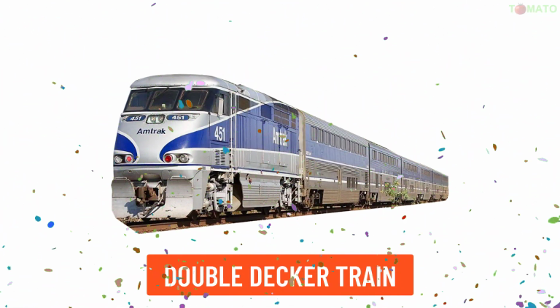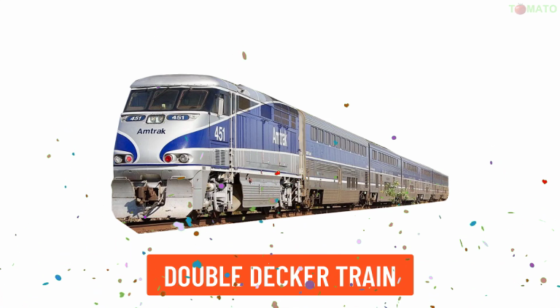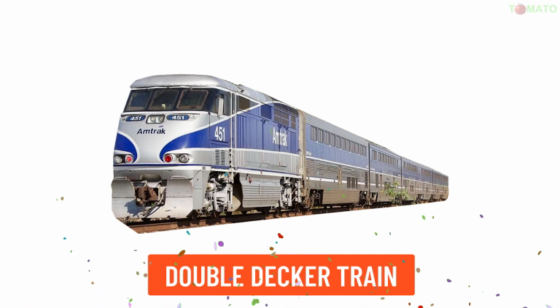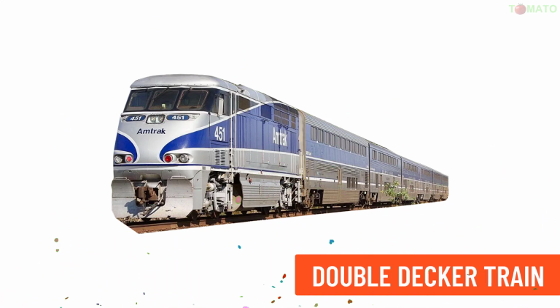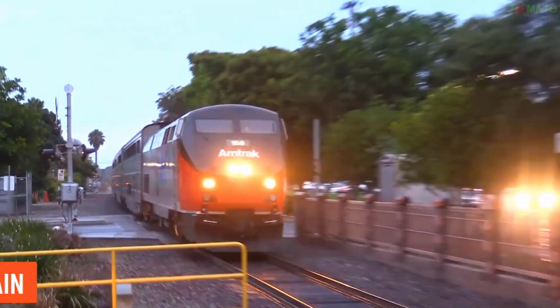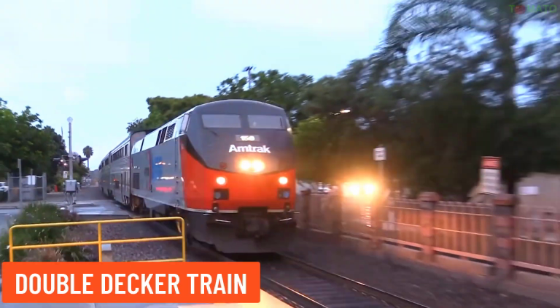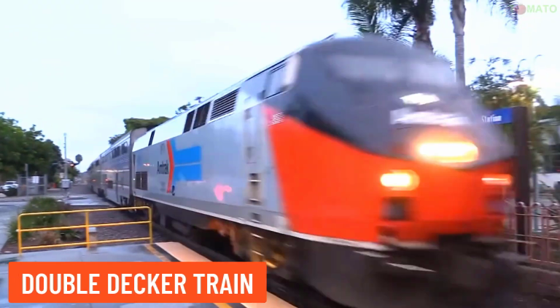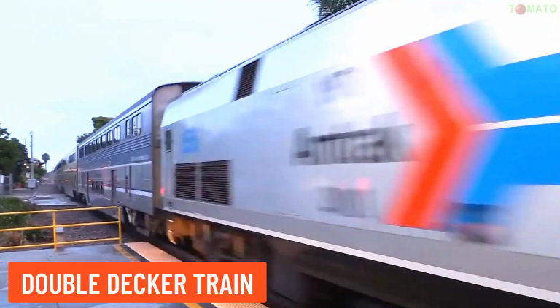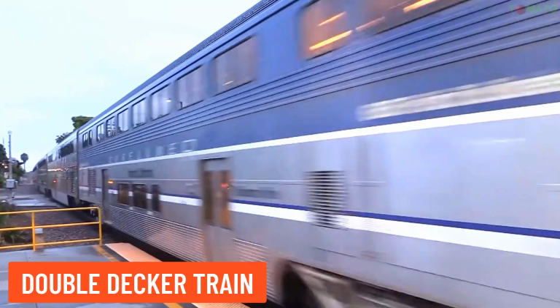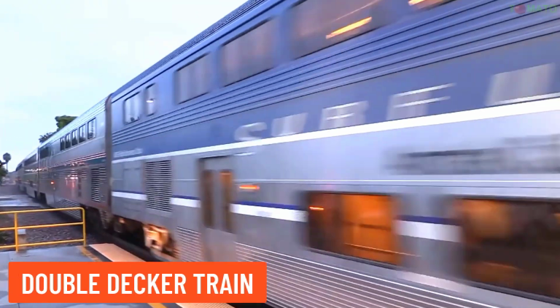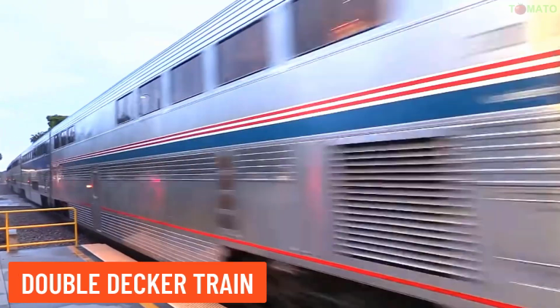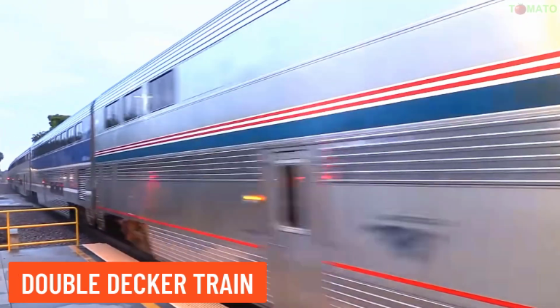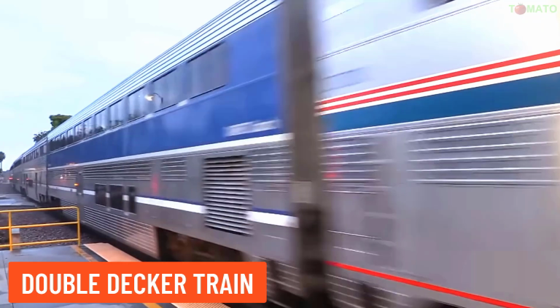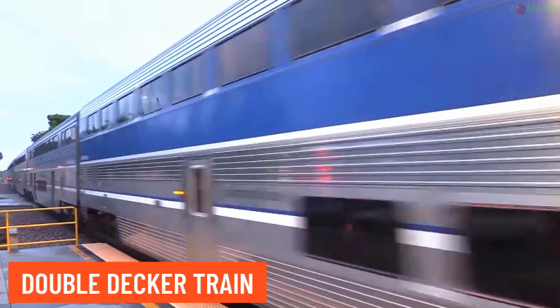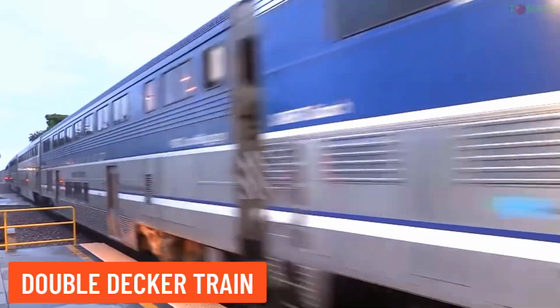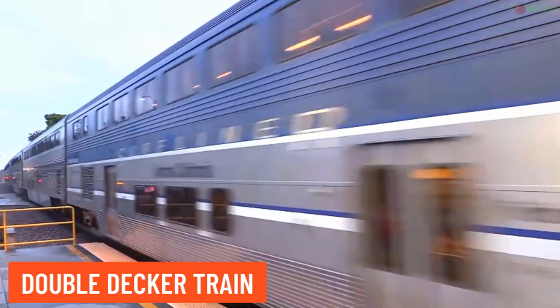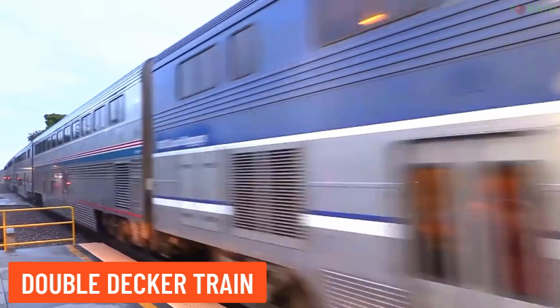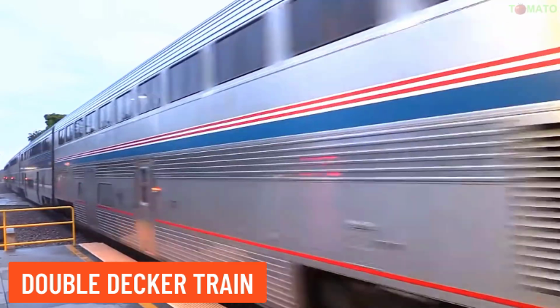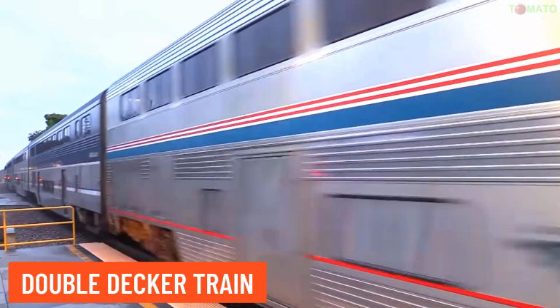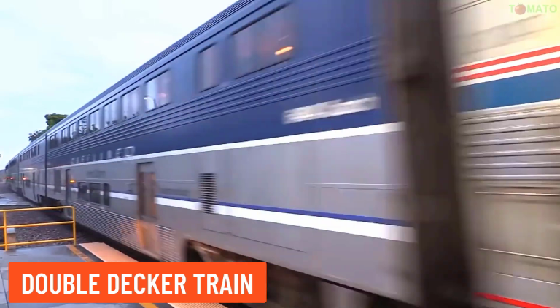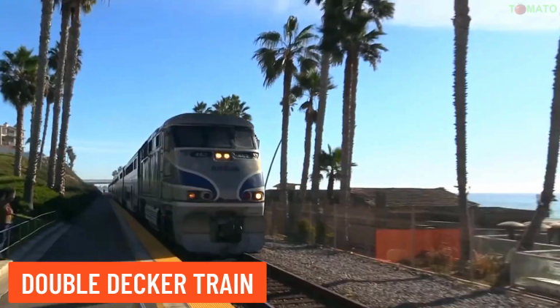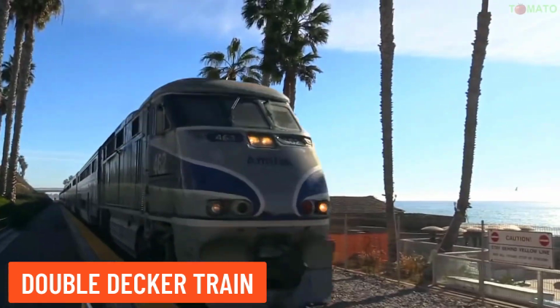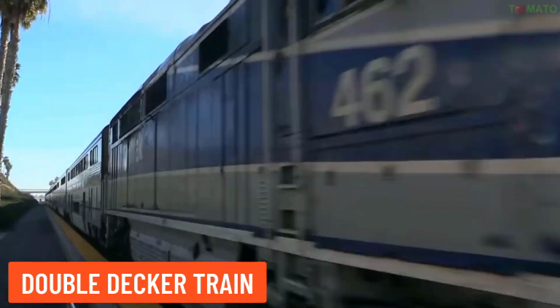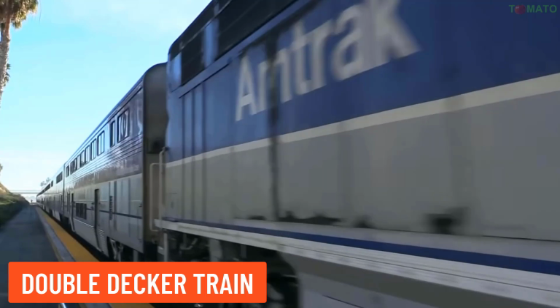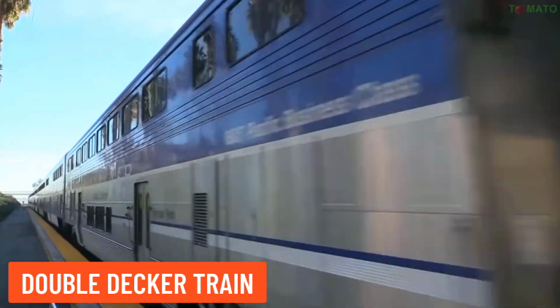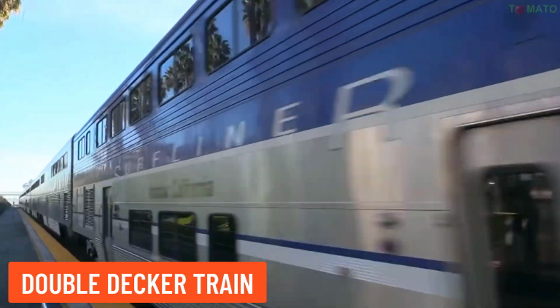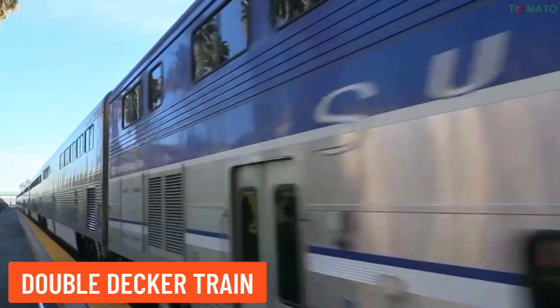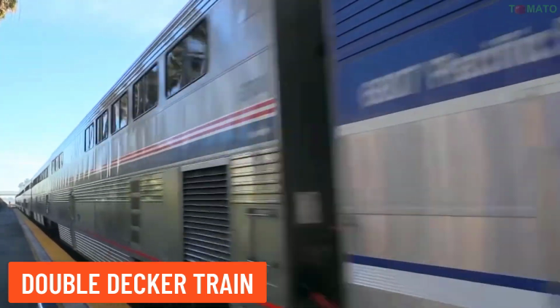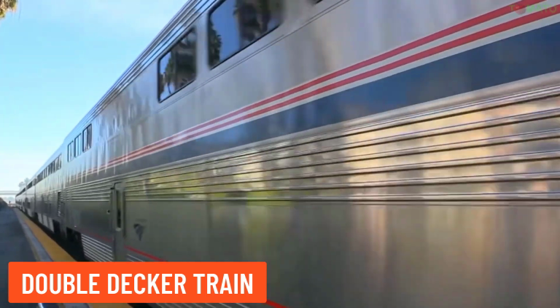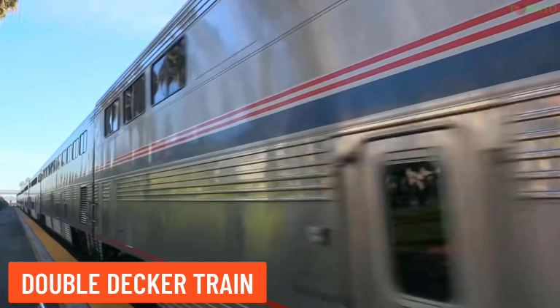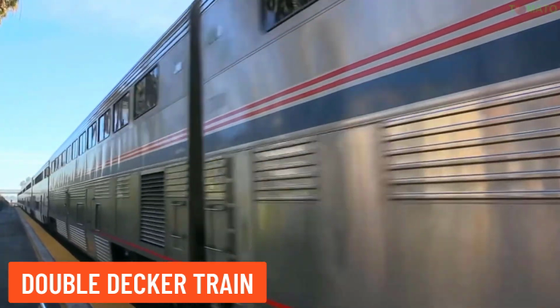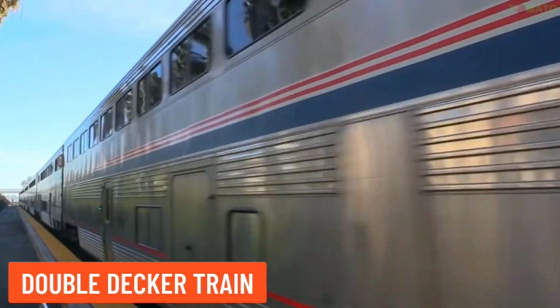Double decker train — this type of train has two levels for passengers, increasing passenger capacity without extending the length of the train.